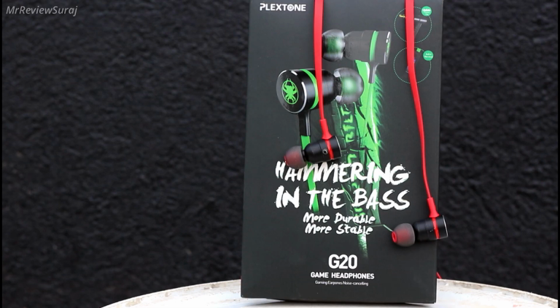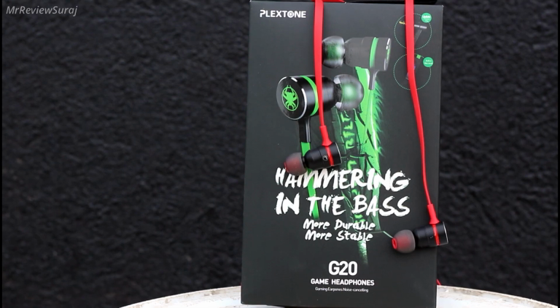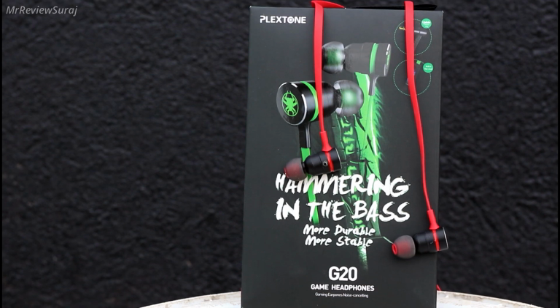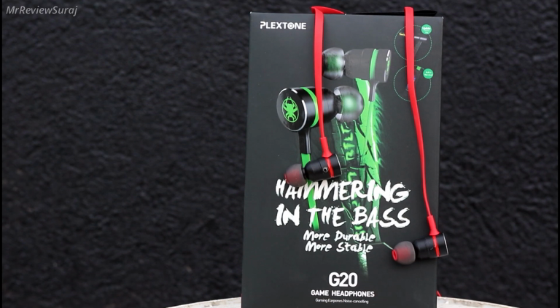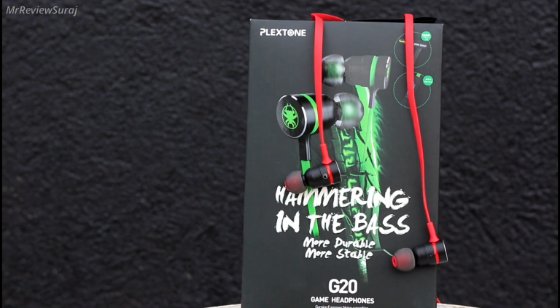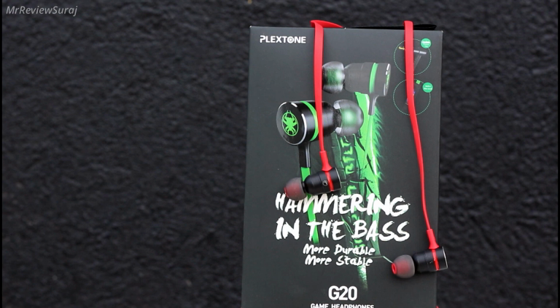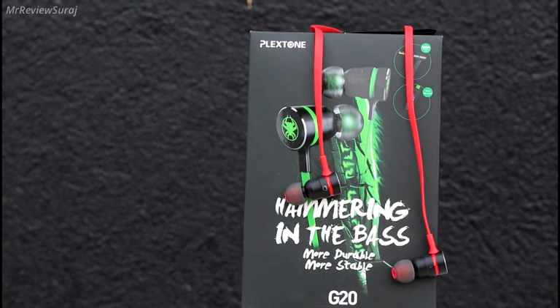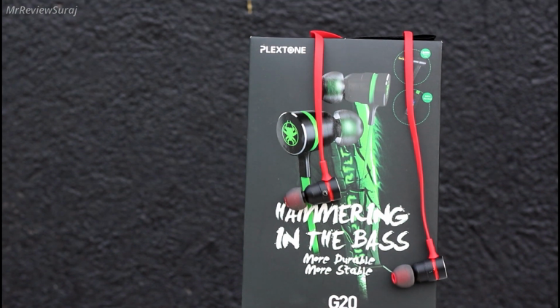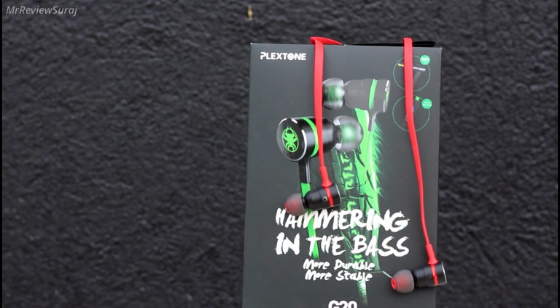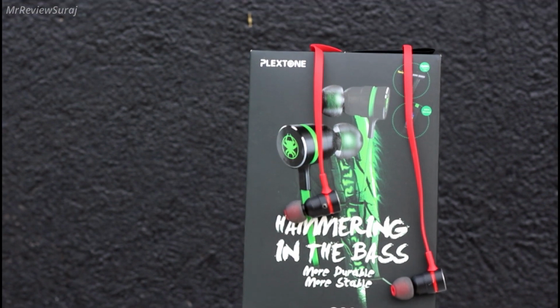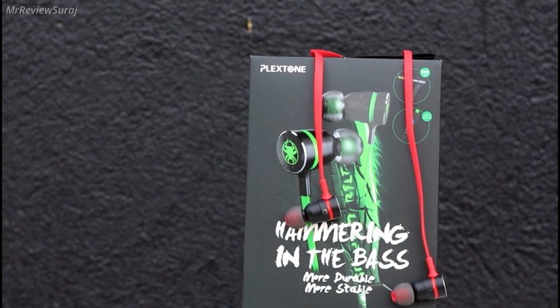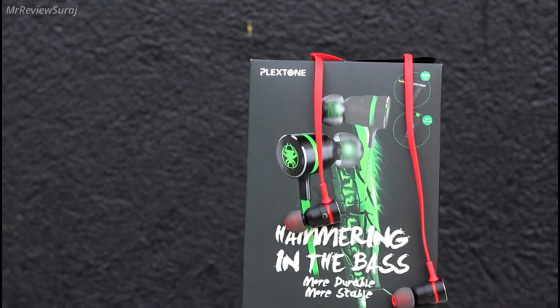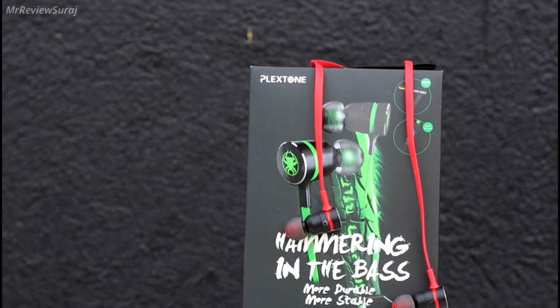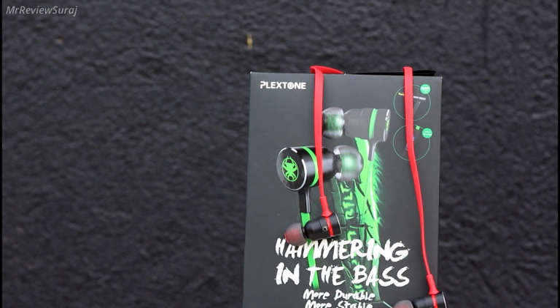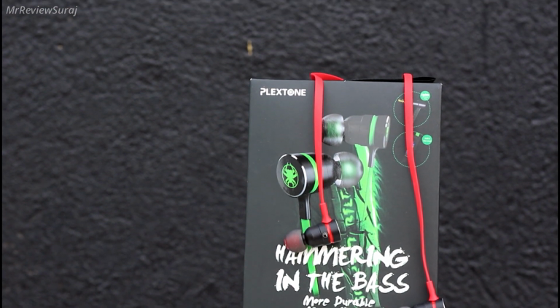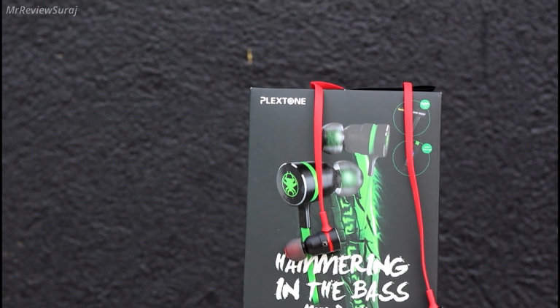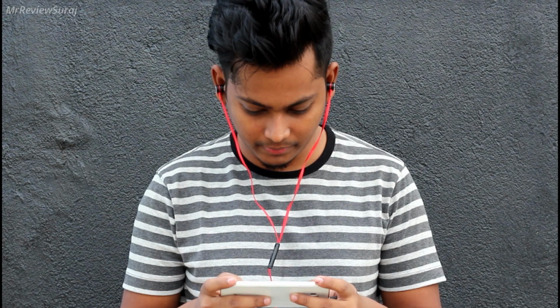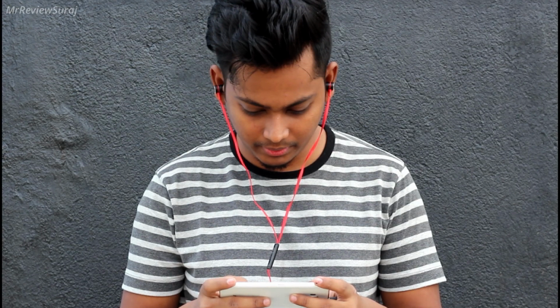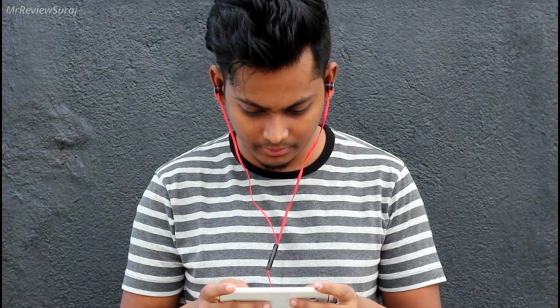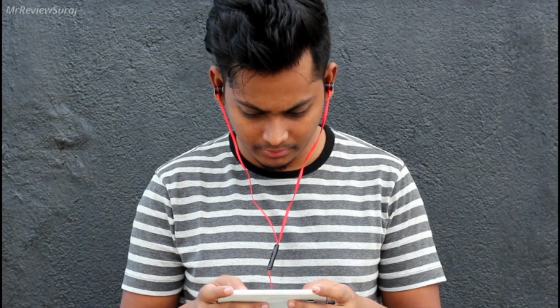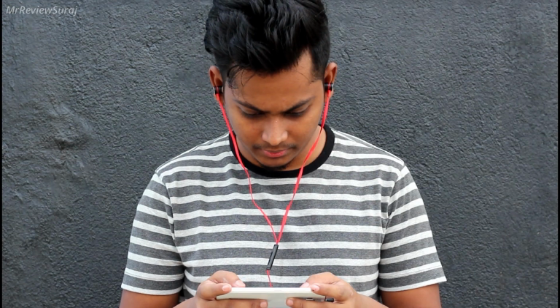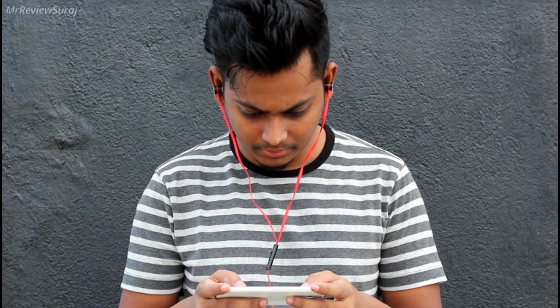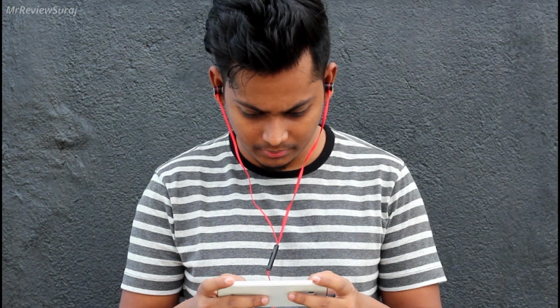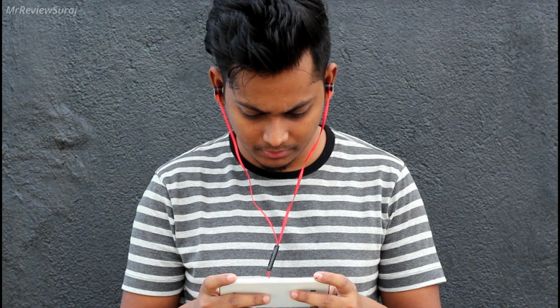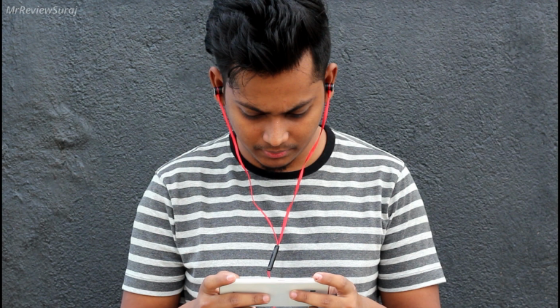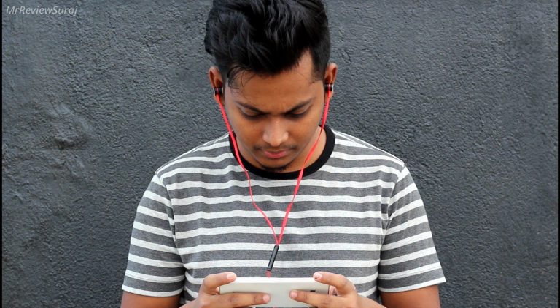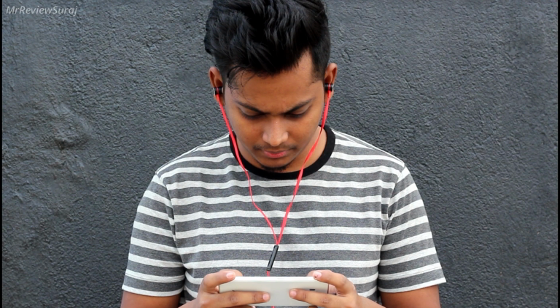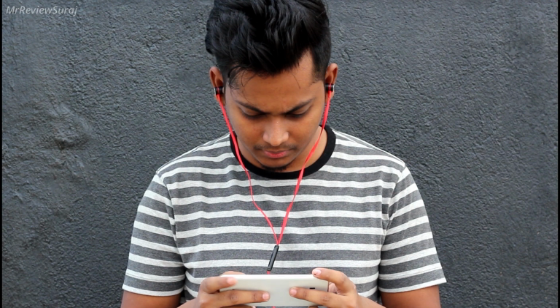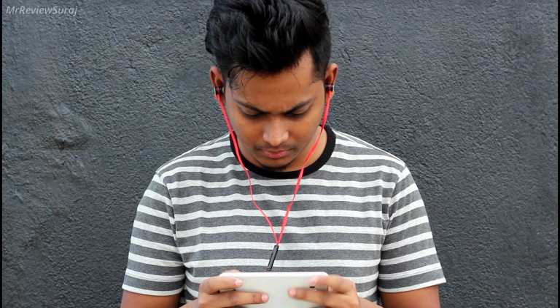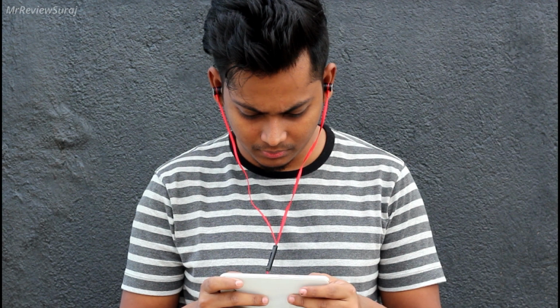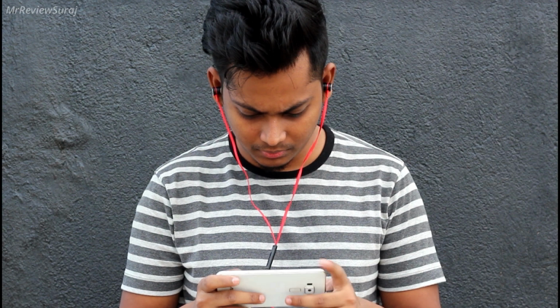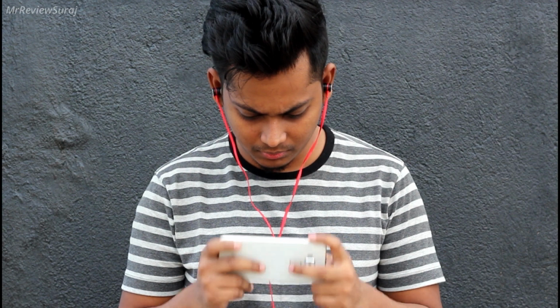Now let's discuss the review. Before starting I would like to mention that I have tested this gaming earphone for about 14 days and my experiences are as follows.